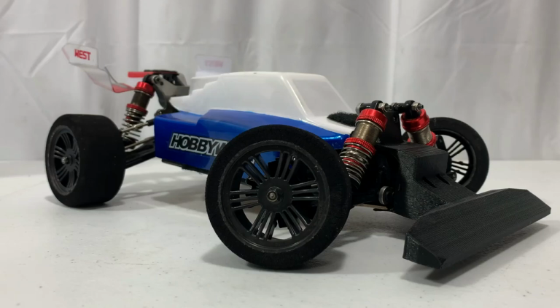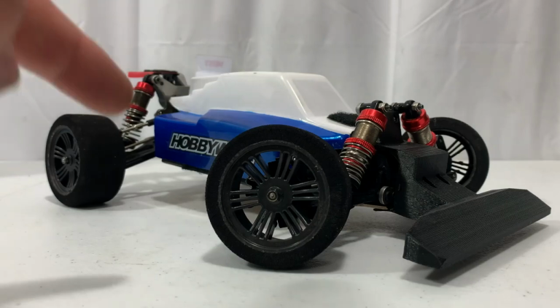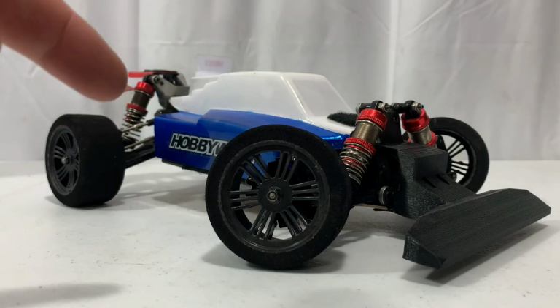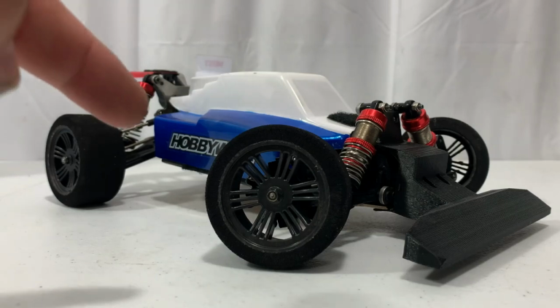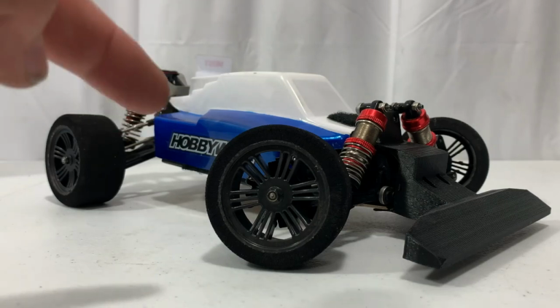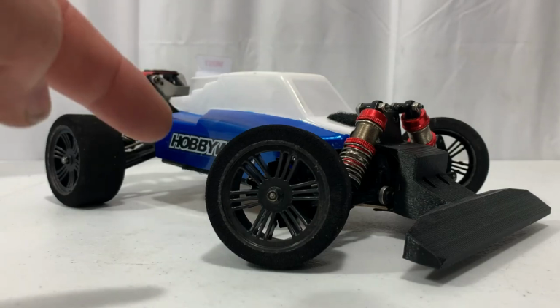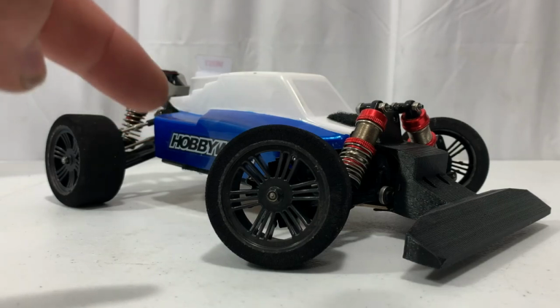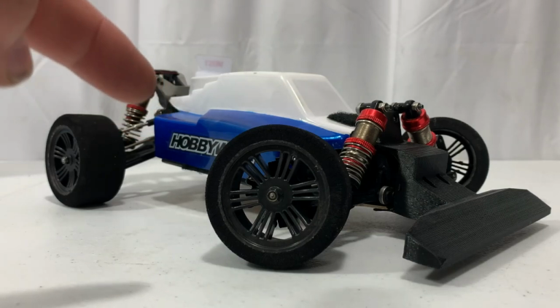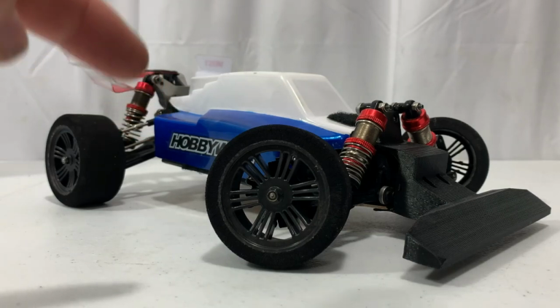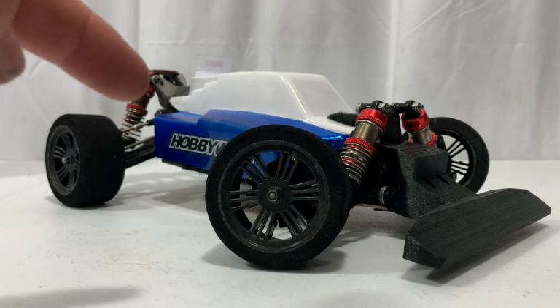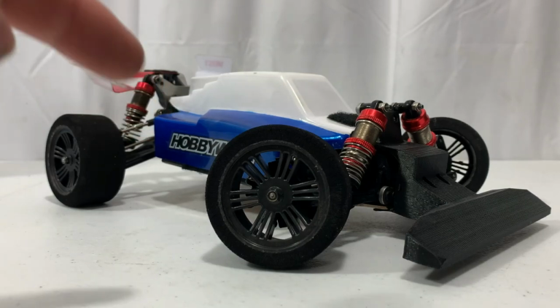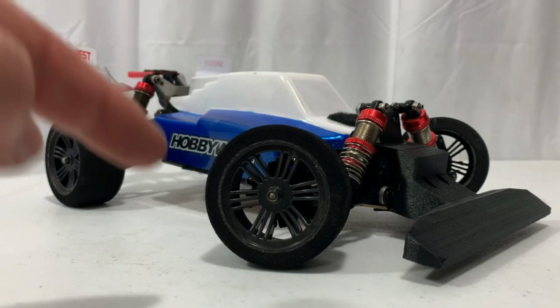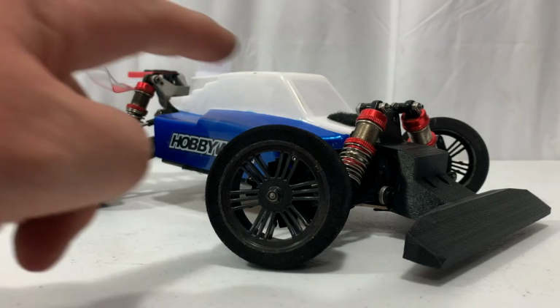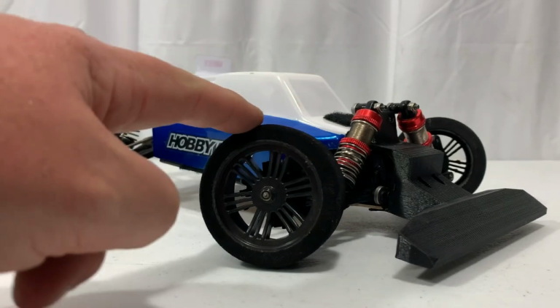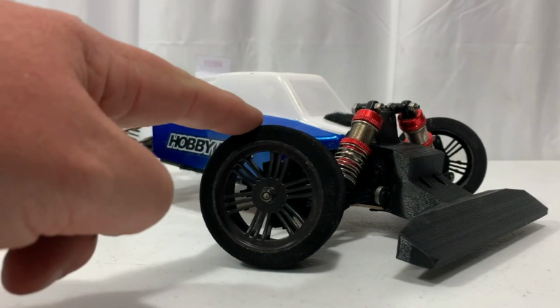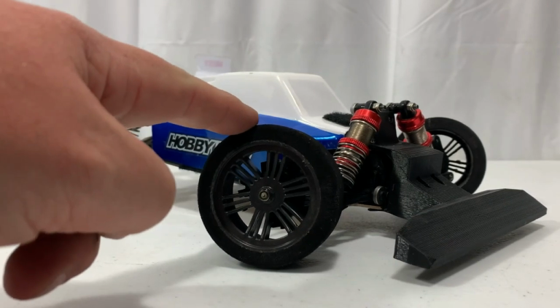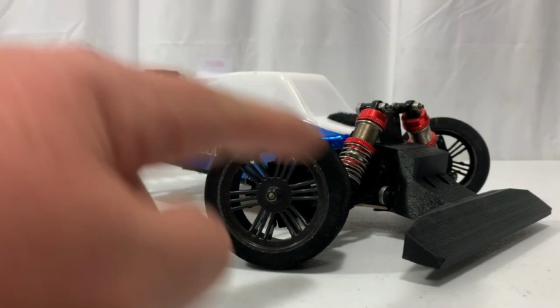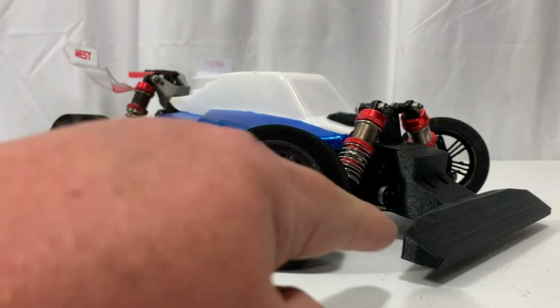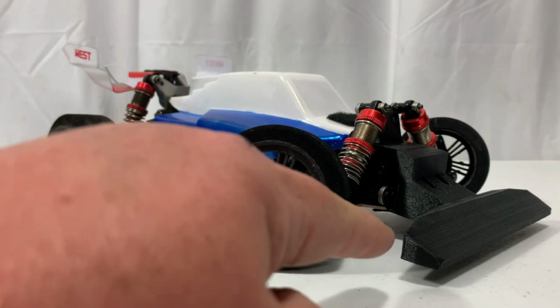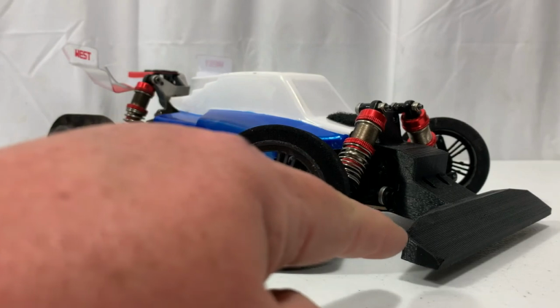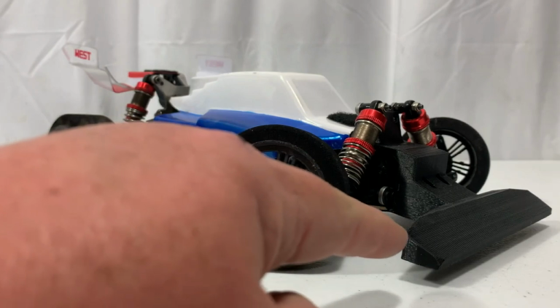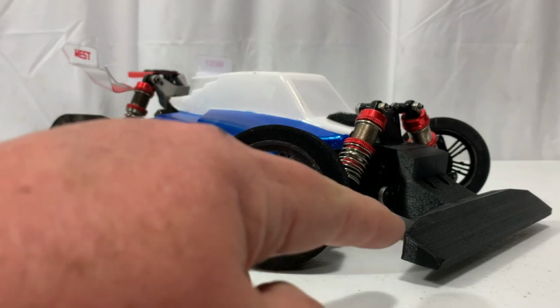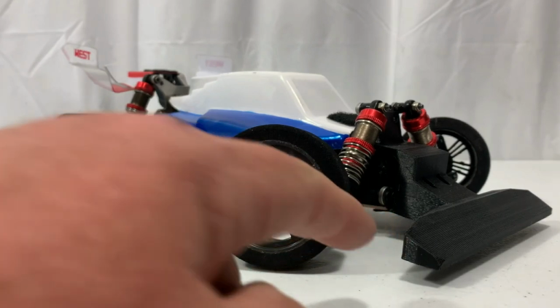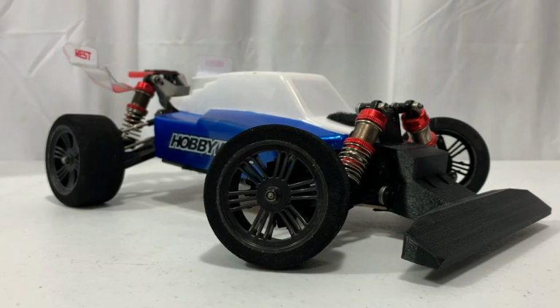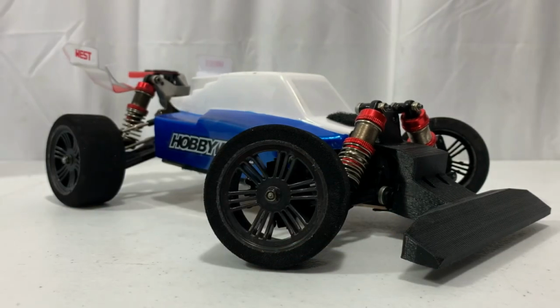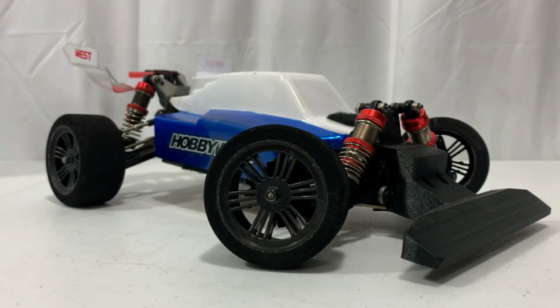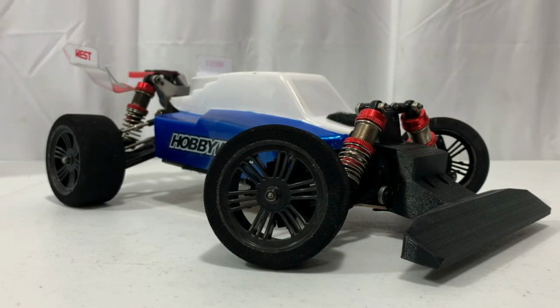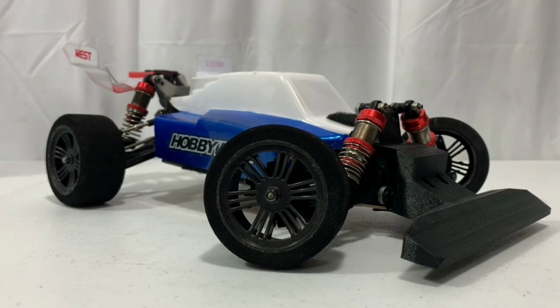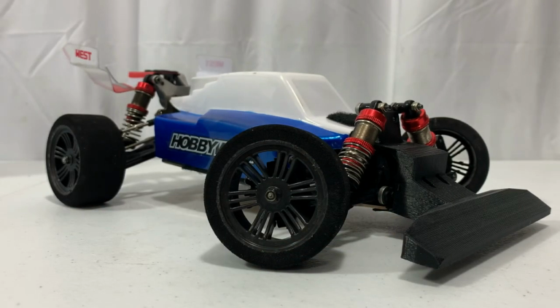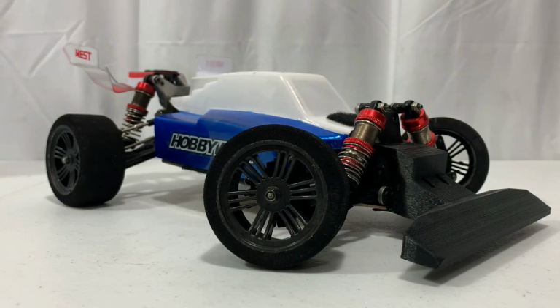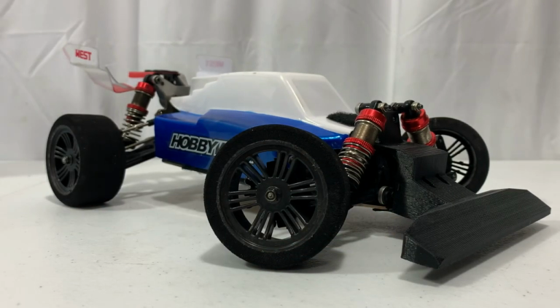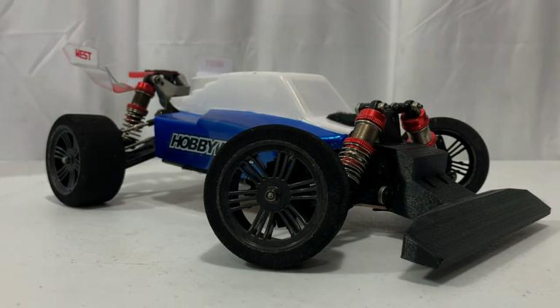Today we're going to run the WL Toys 144-001 with the contact foam tires and my new 3D printed front wing, and that's coming up next here on Jussie B Motors.